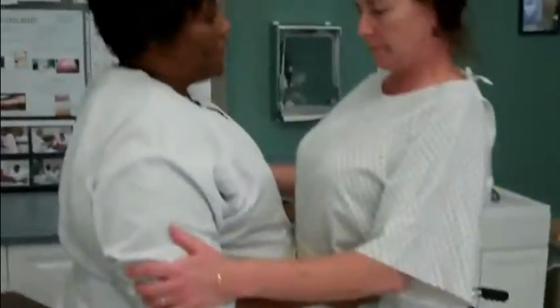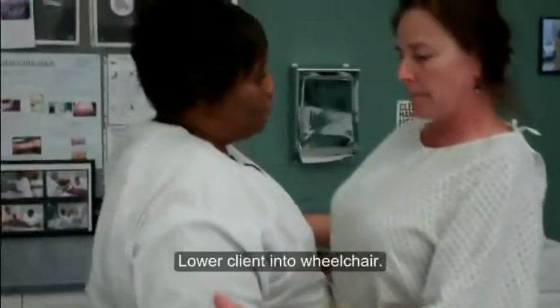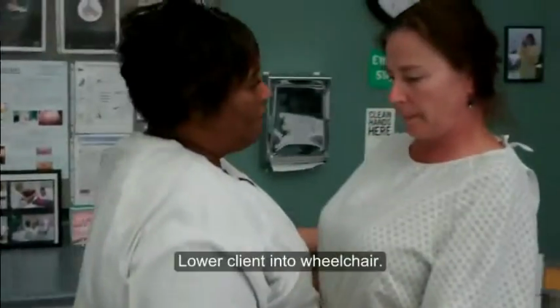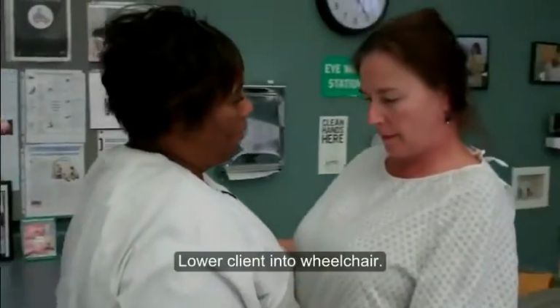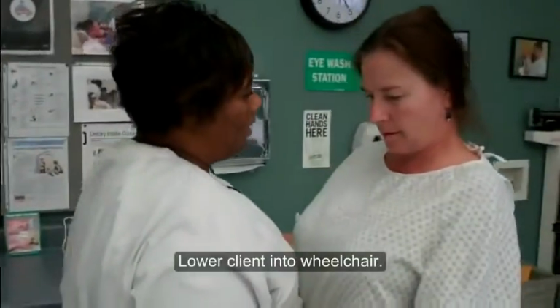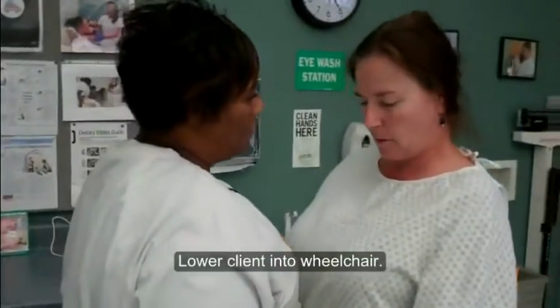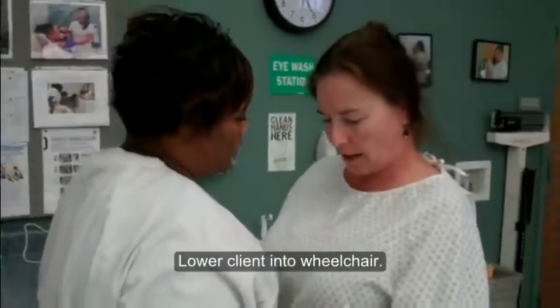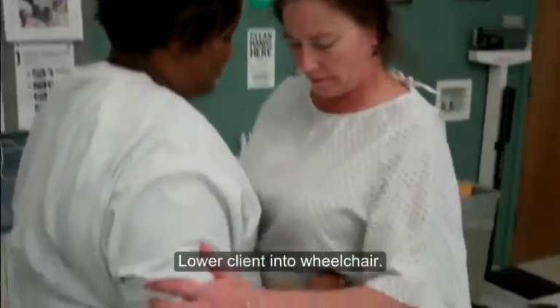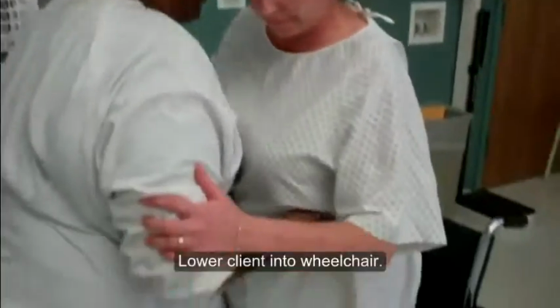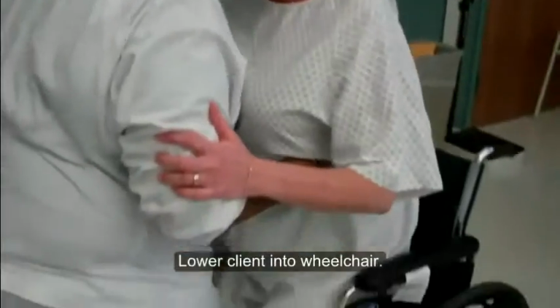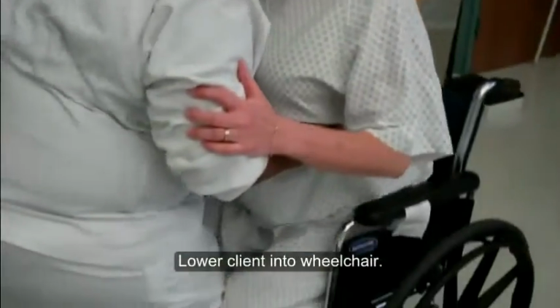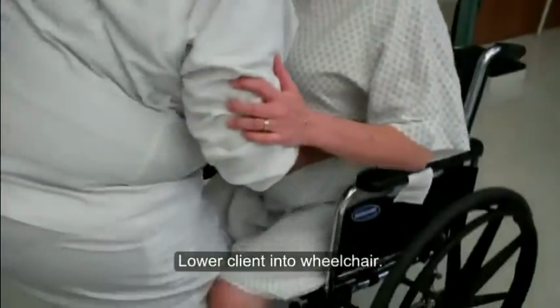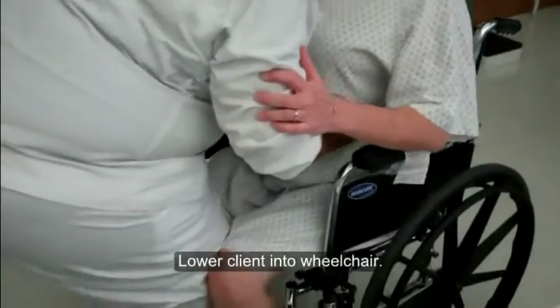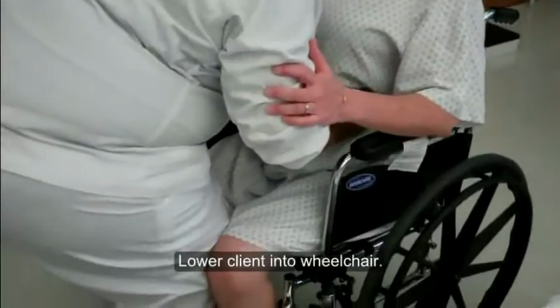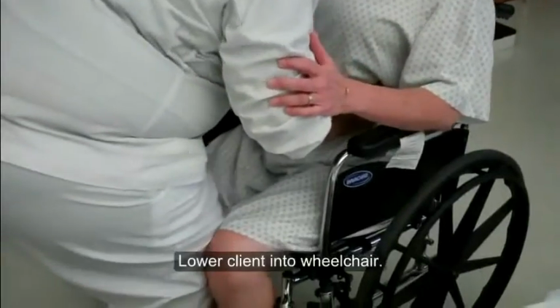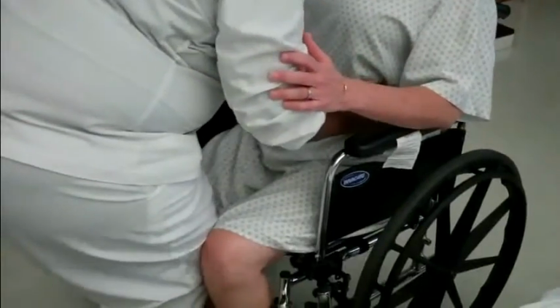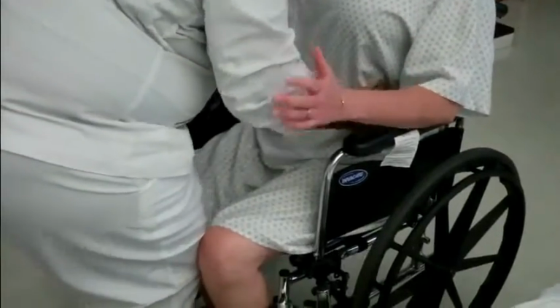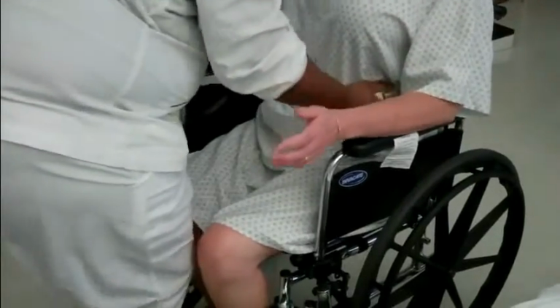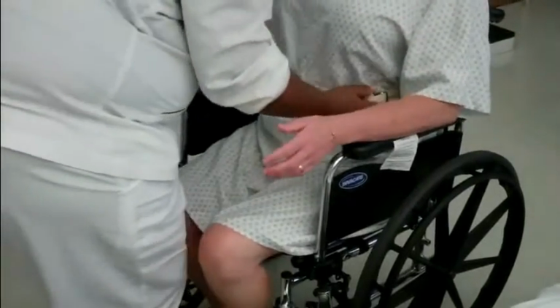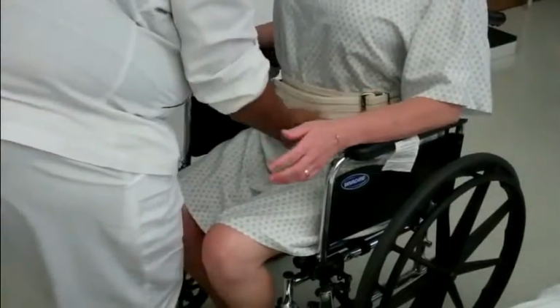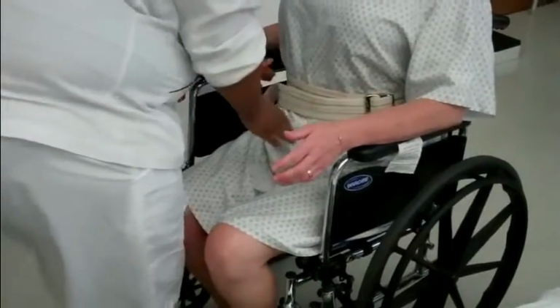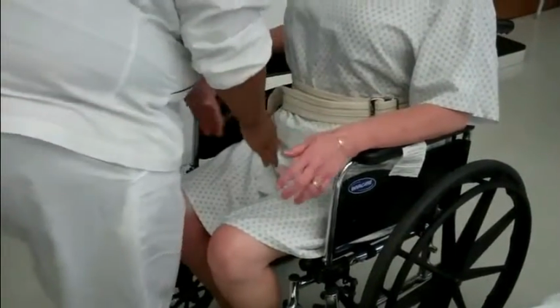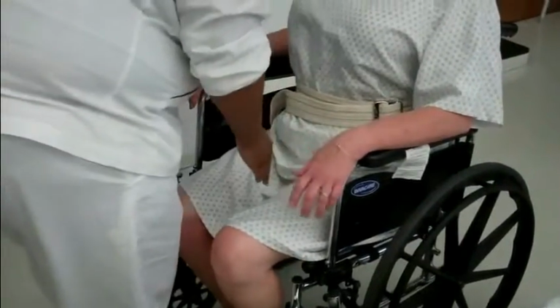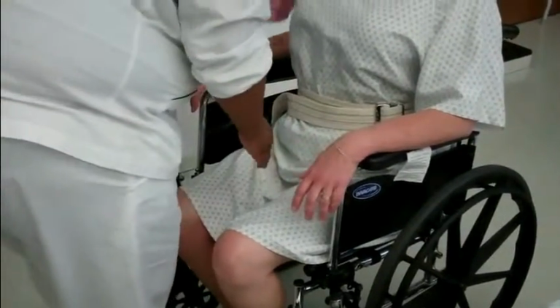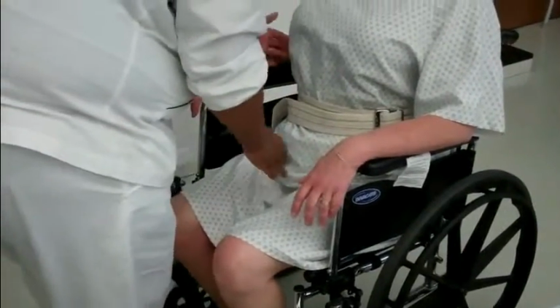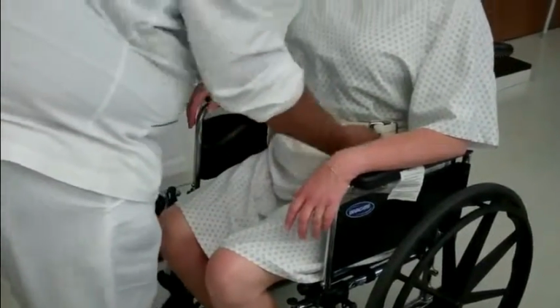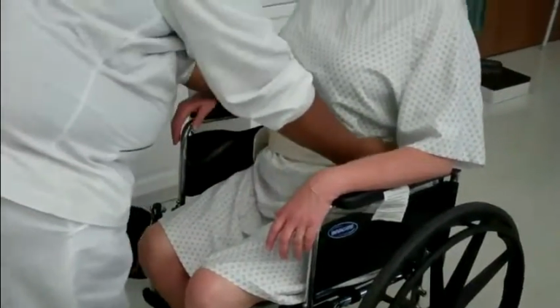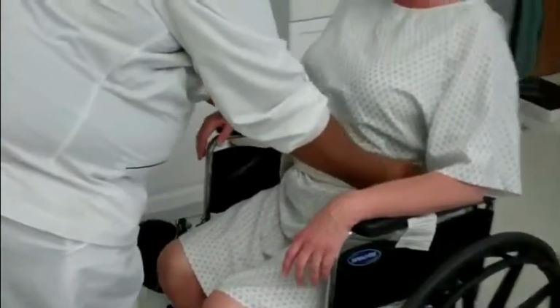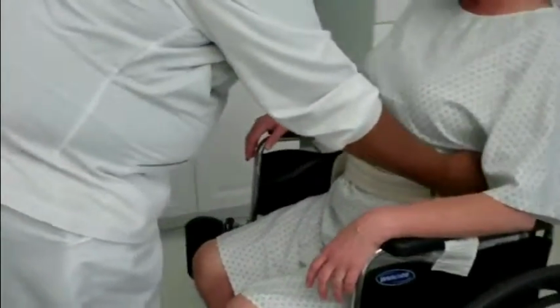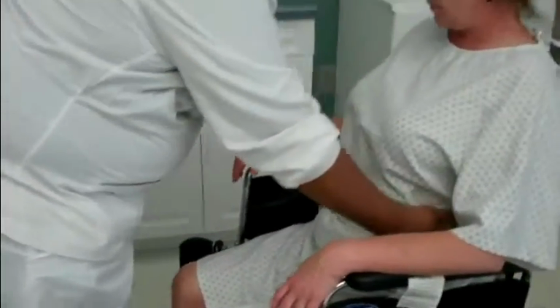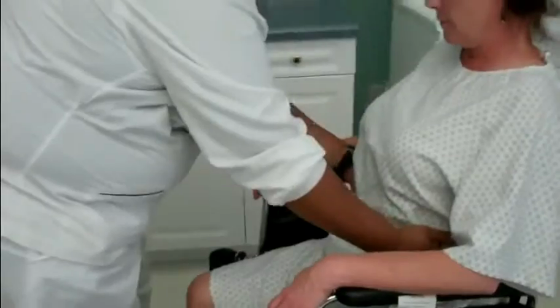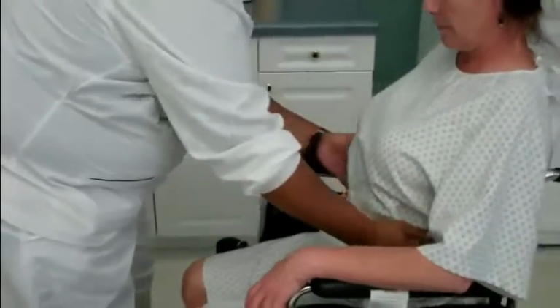I'm going to sit you down now. I'm going to check to see if you're back in your bottom or against the back of the chair.